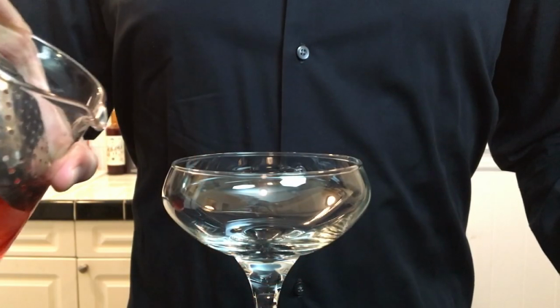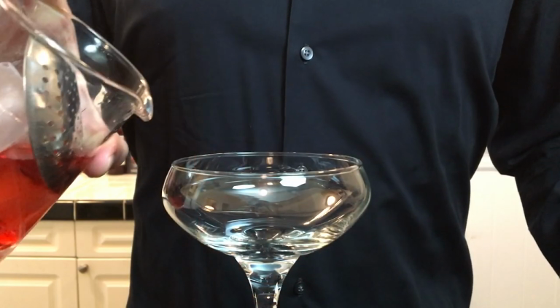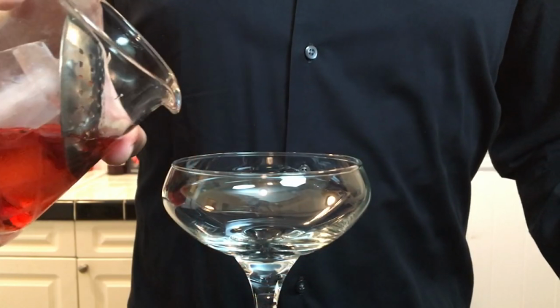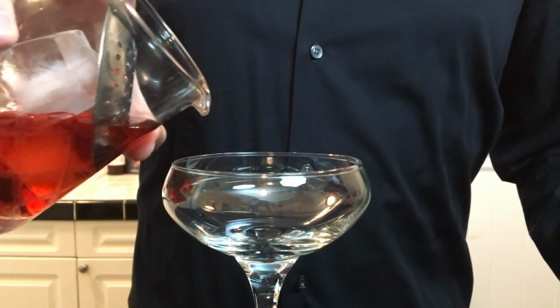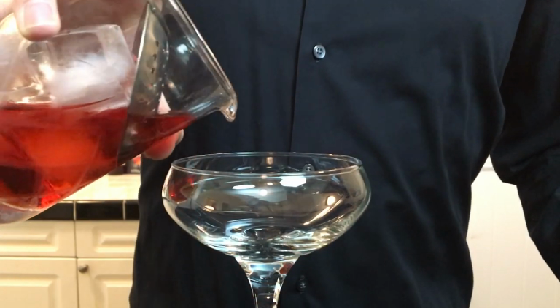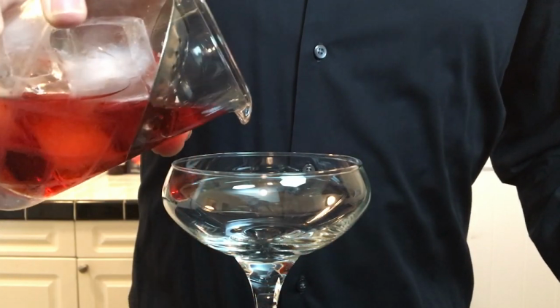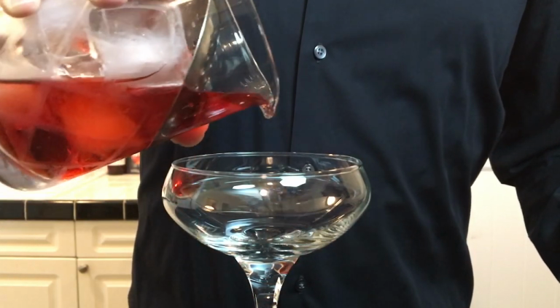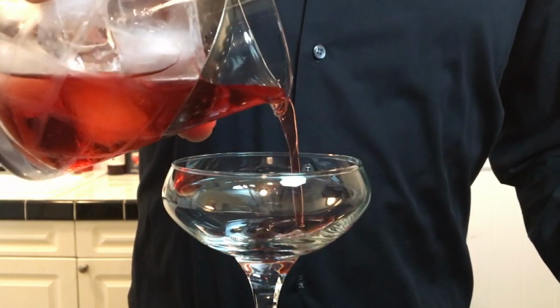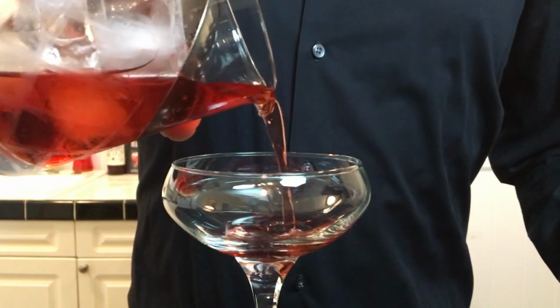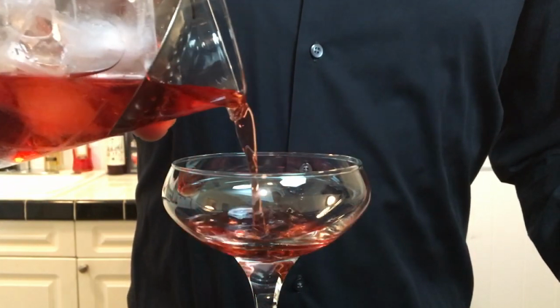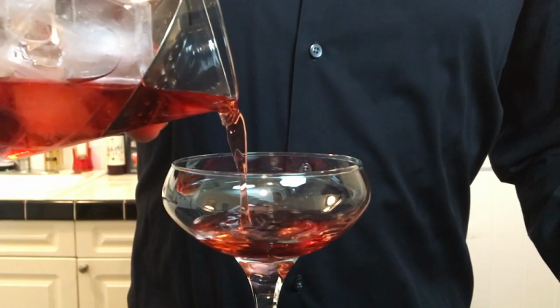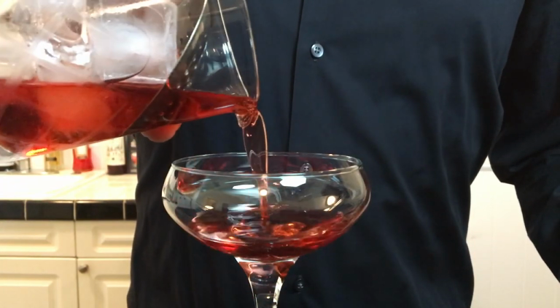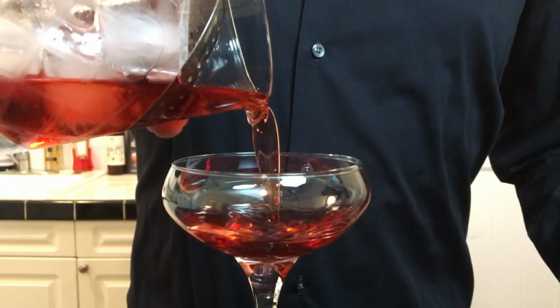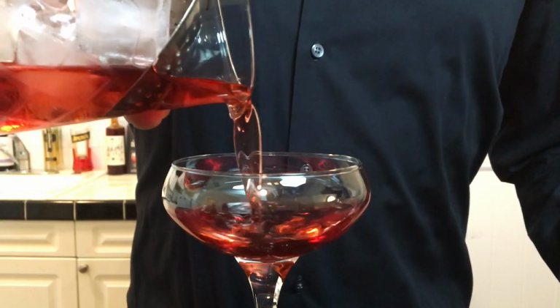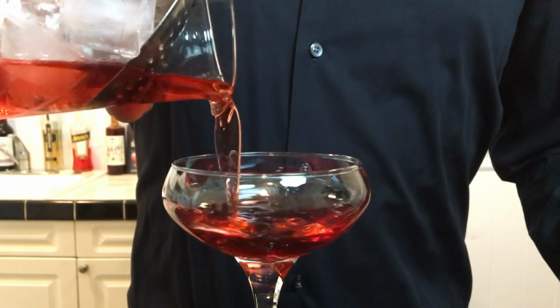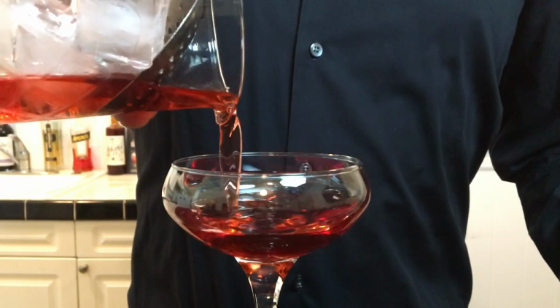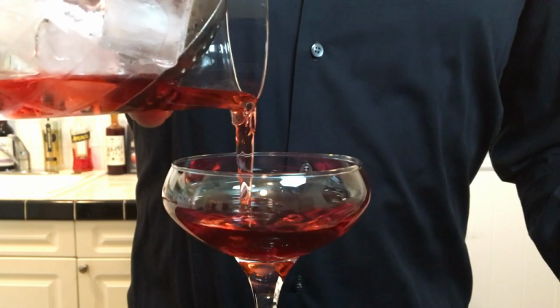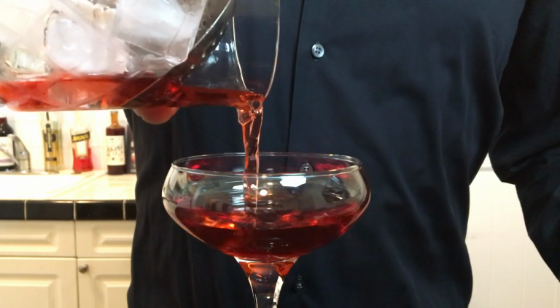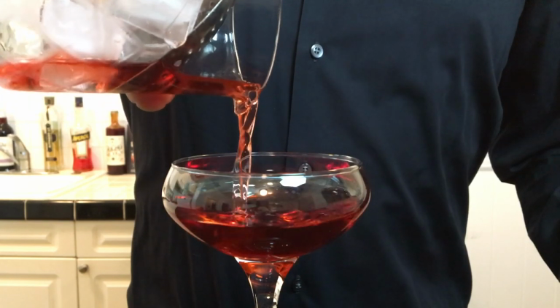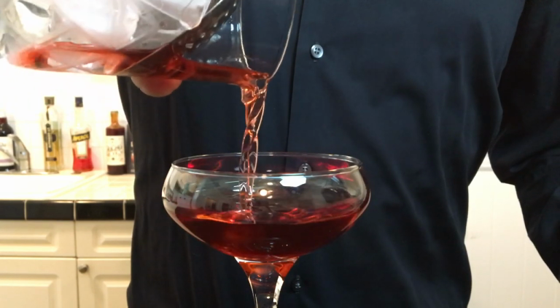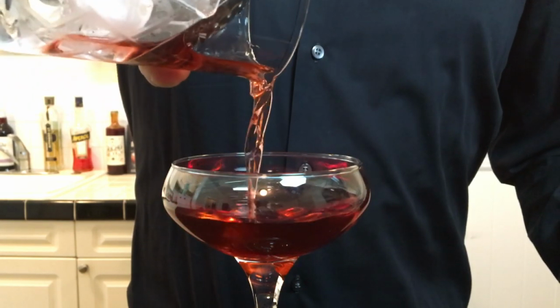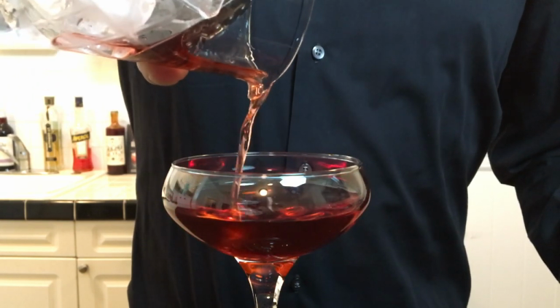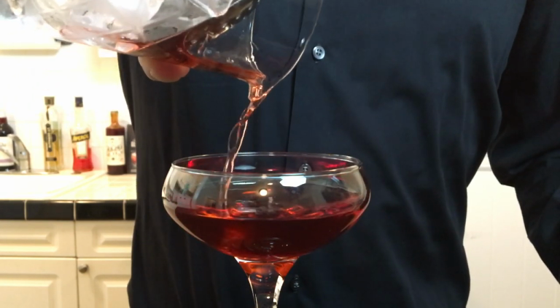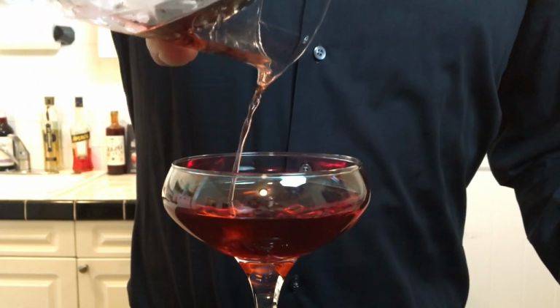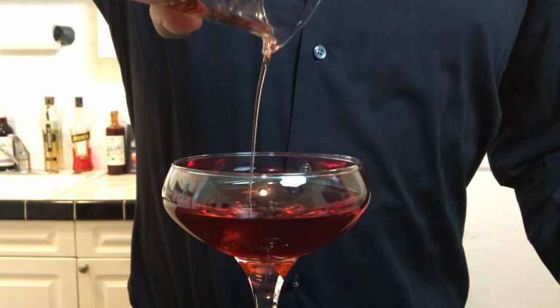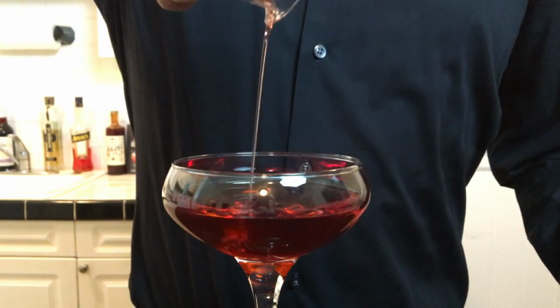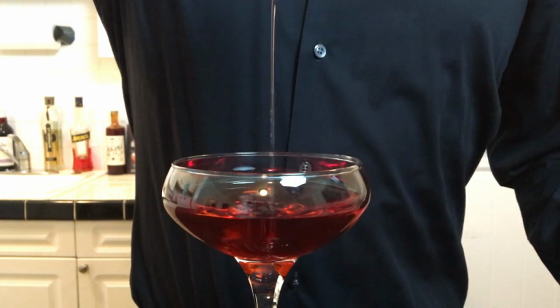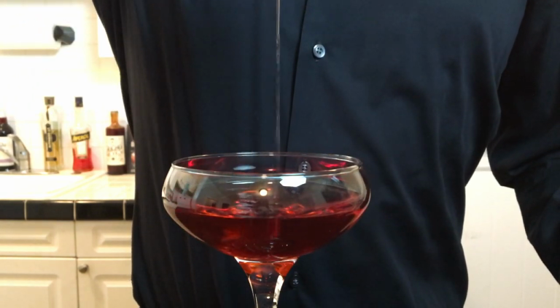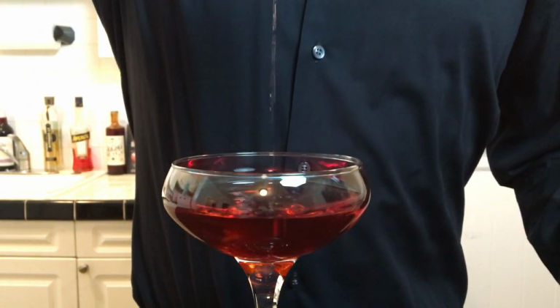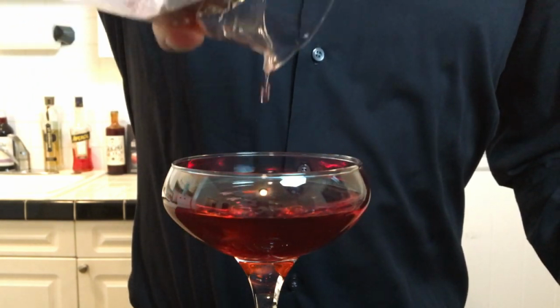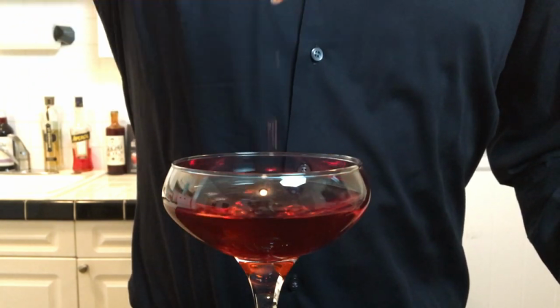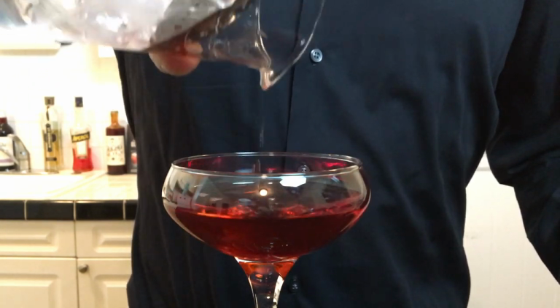I prefer this cocktail served up in a coupe glass like this, but you can also serve it over ice in a rocks glass. It's purely a matter of preference.